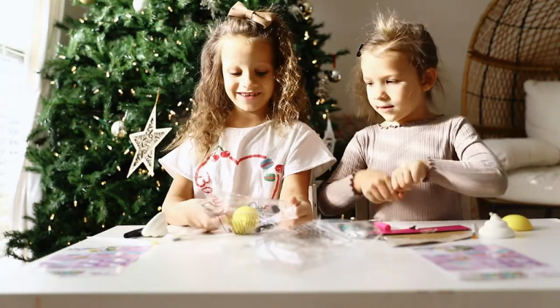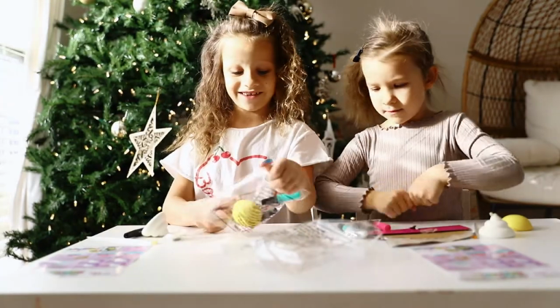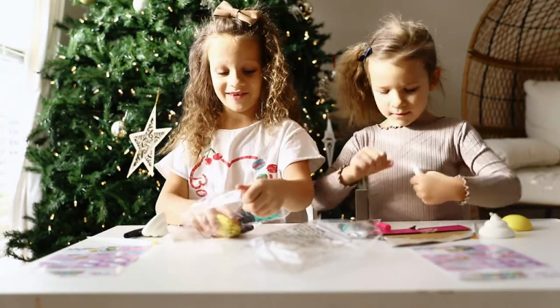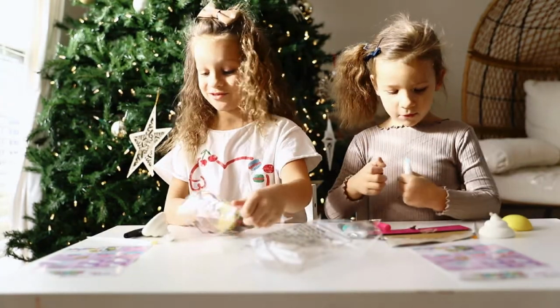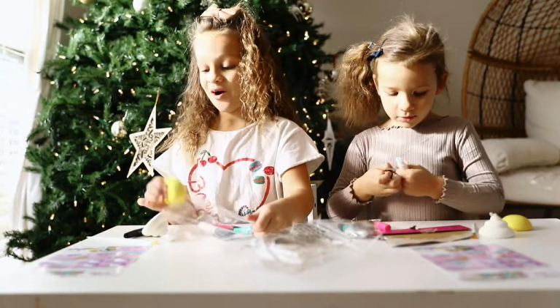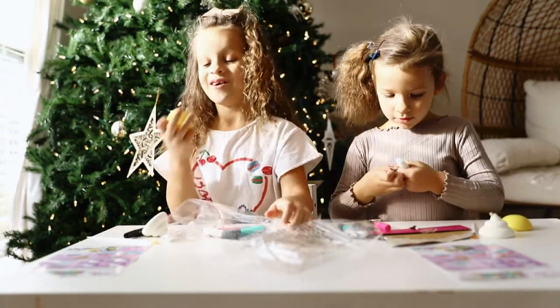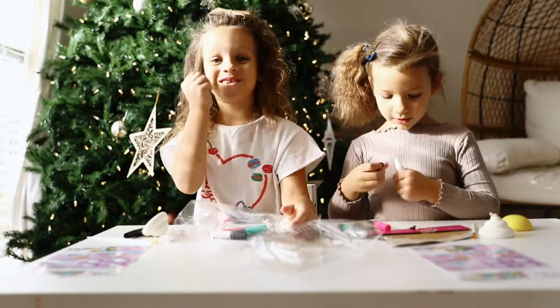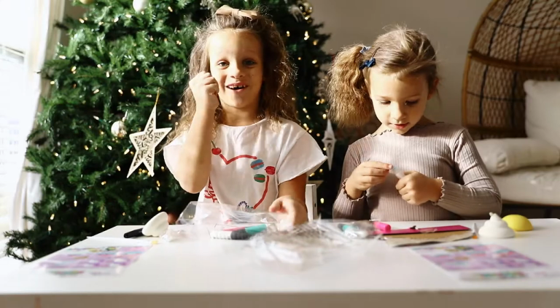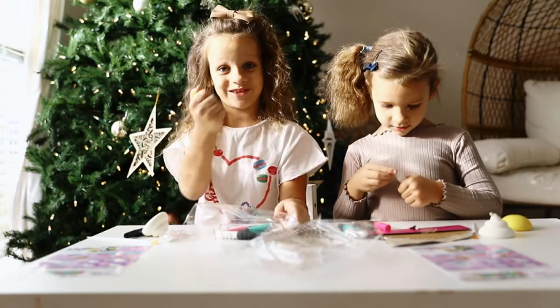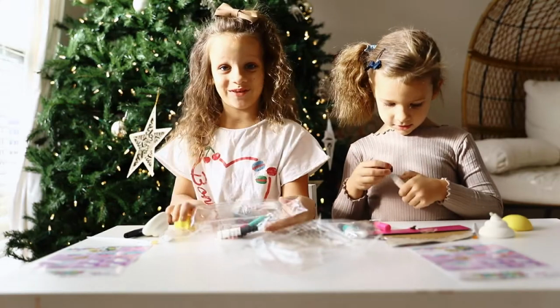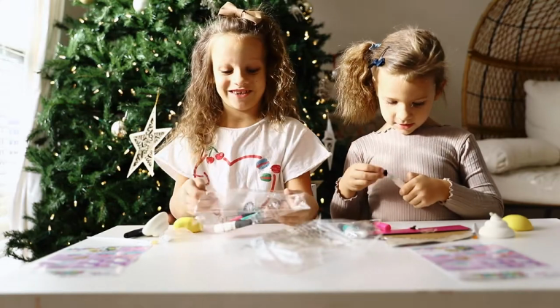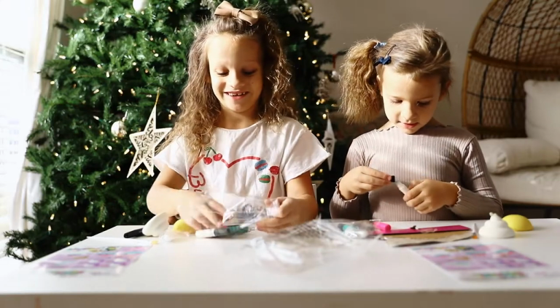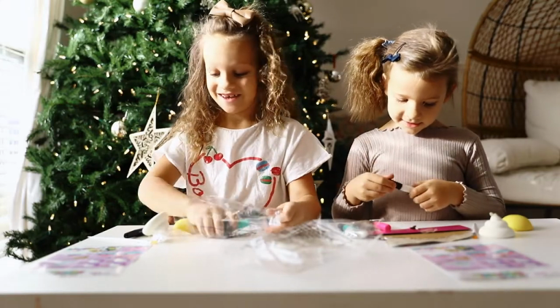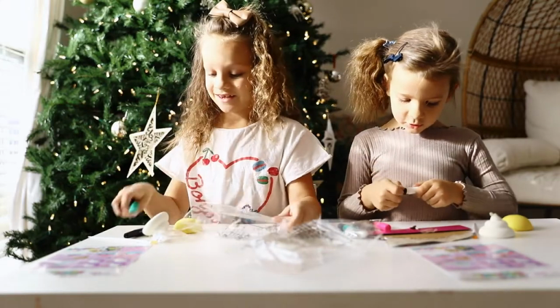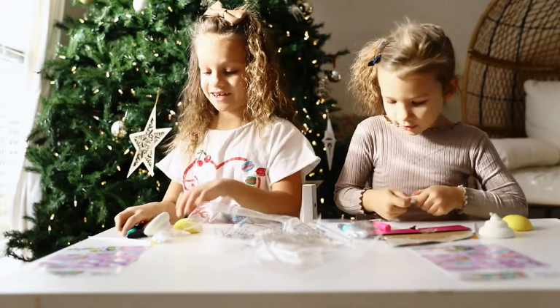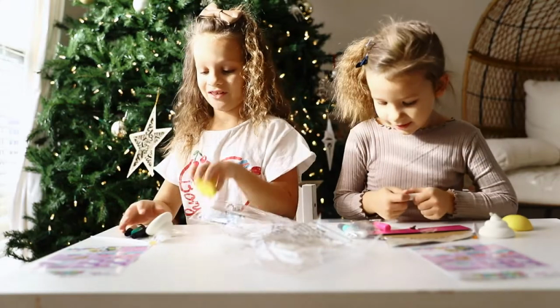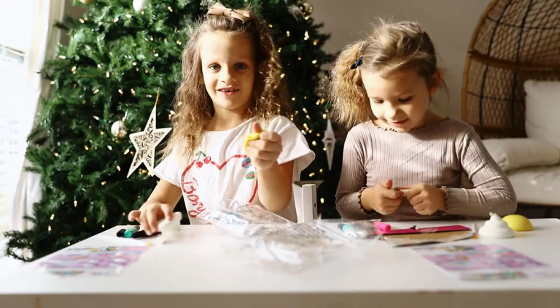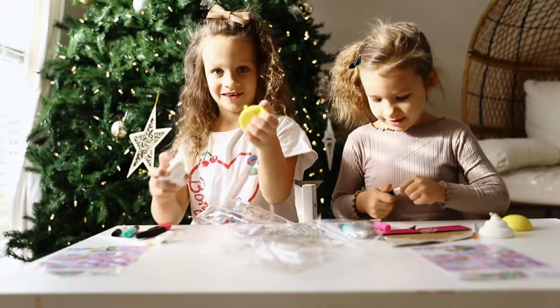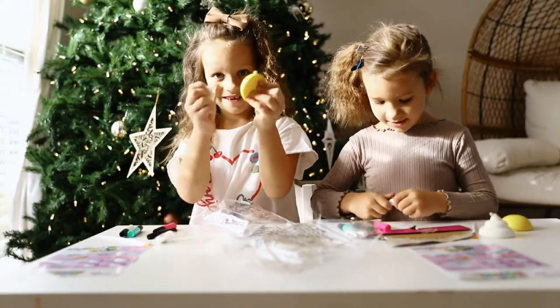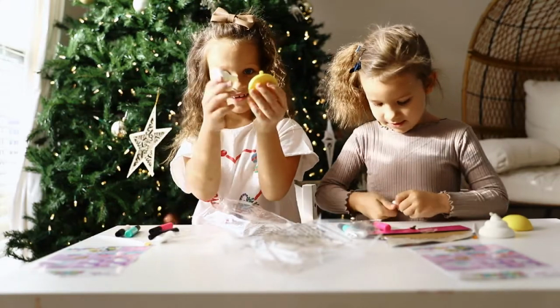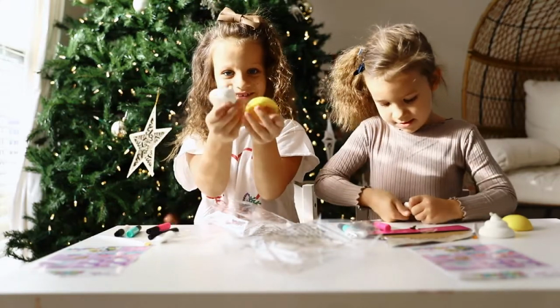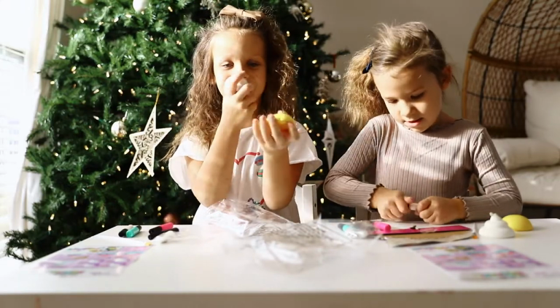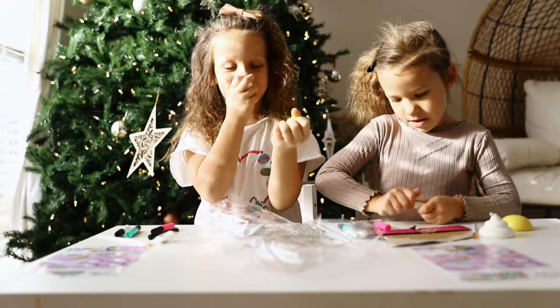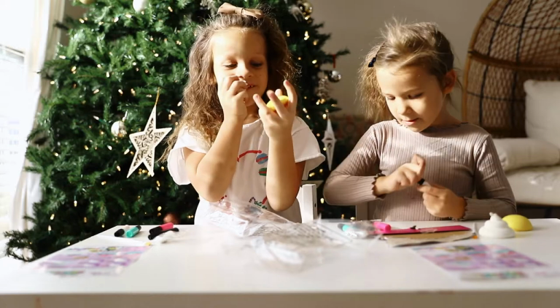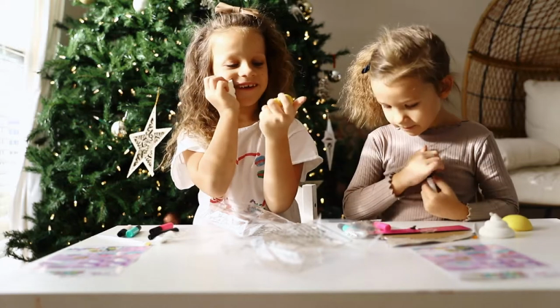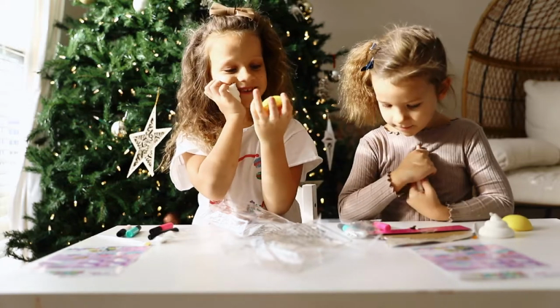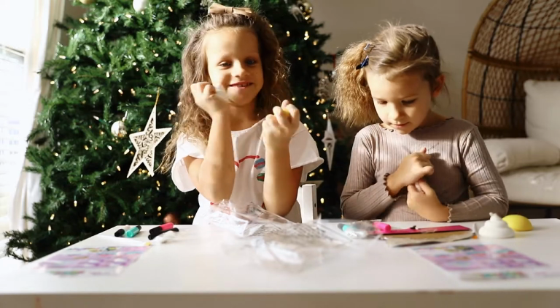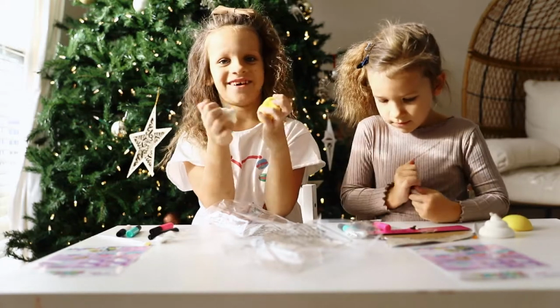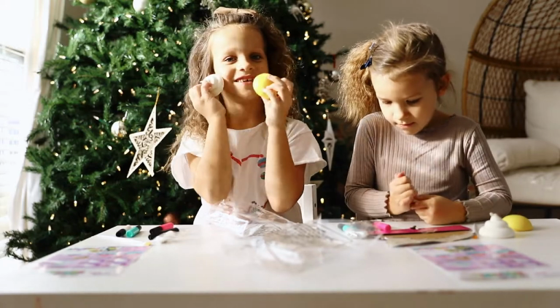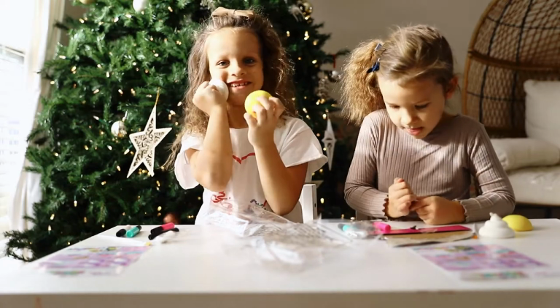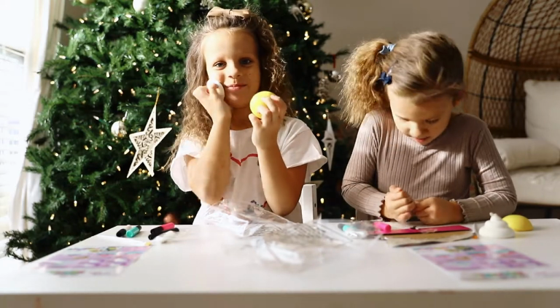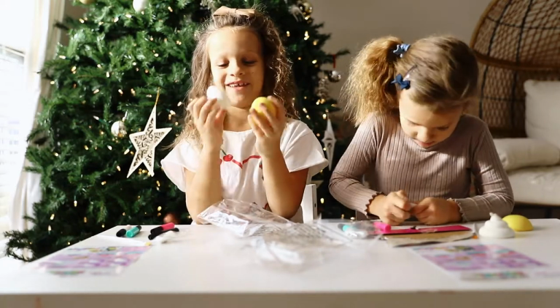These feel so soft and squishy. This is cool. Look — they feel so soft. I could sleep on them.